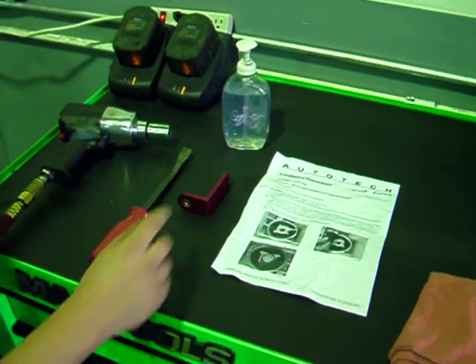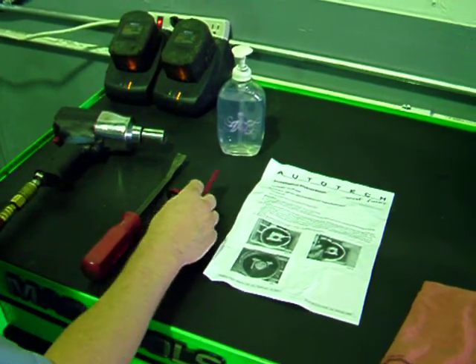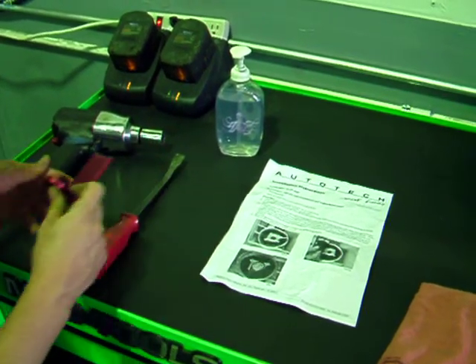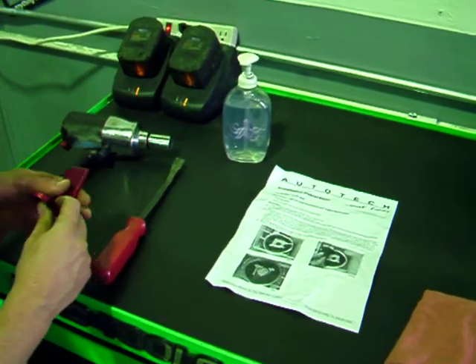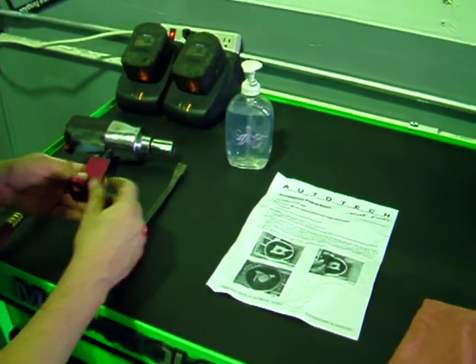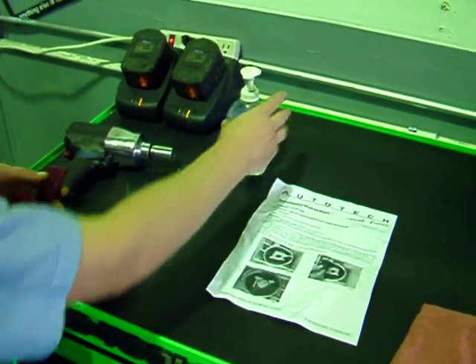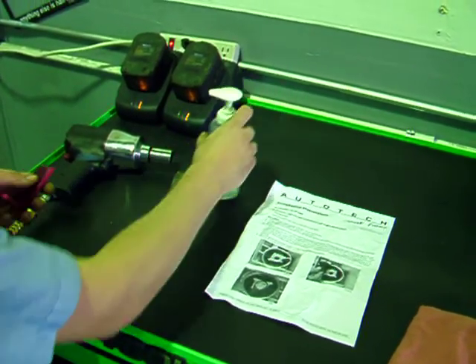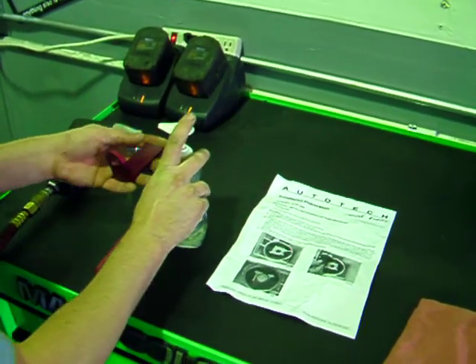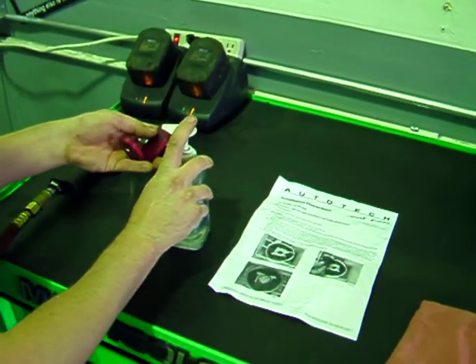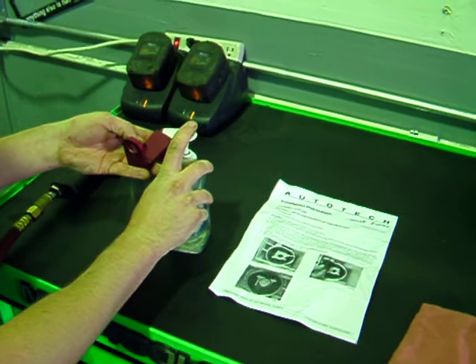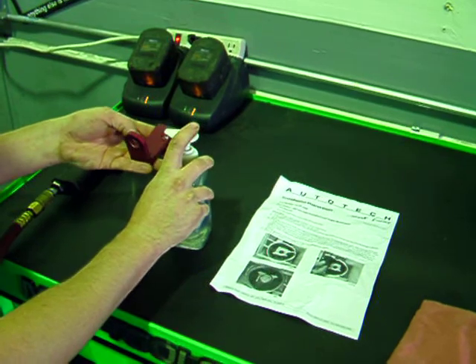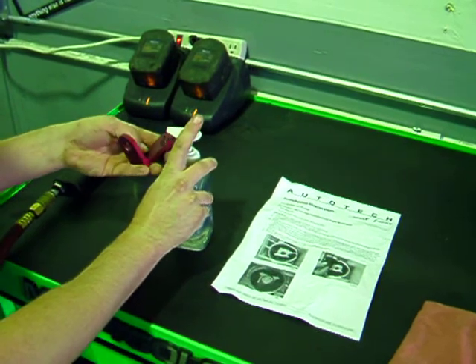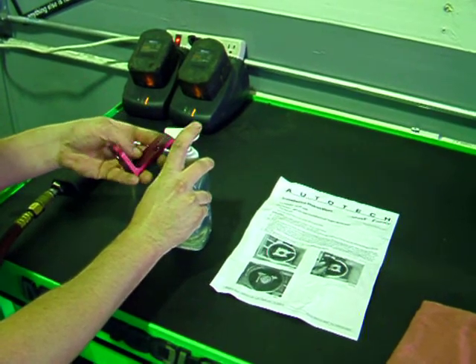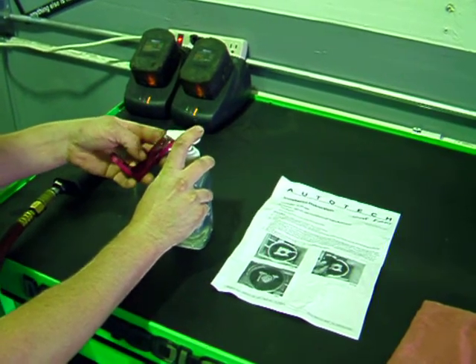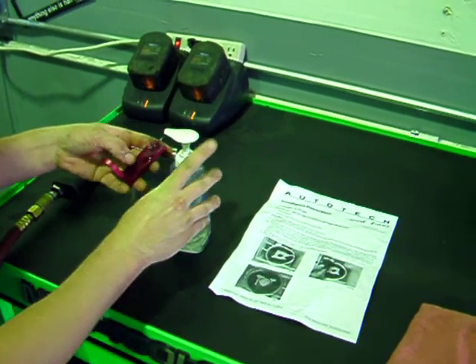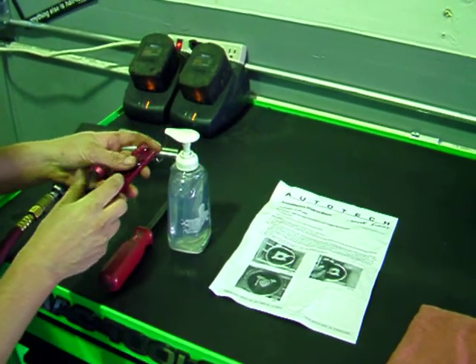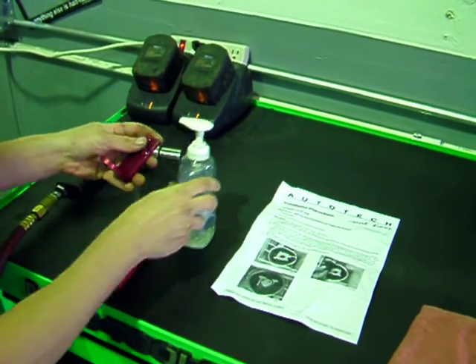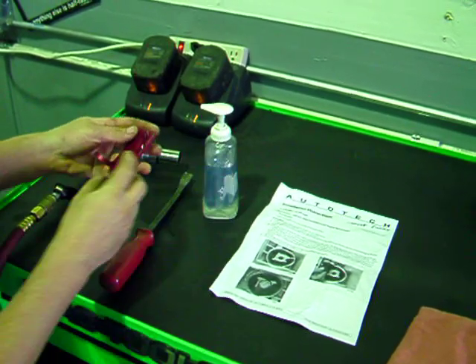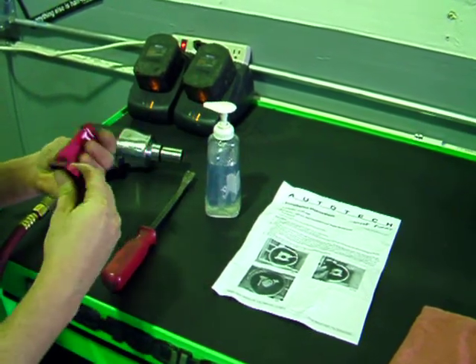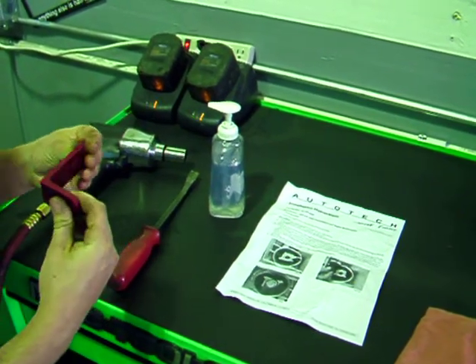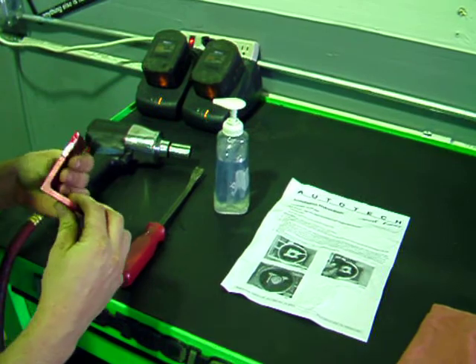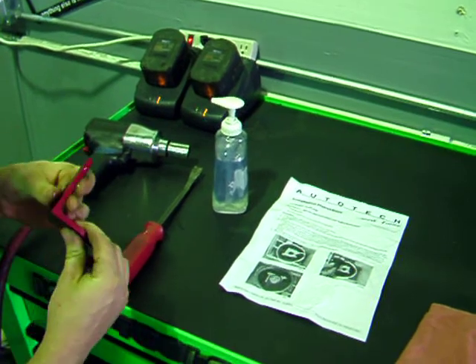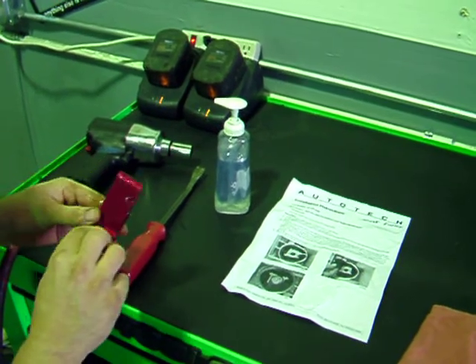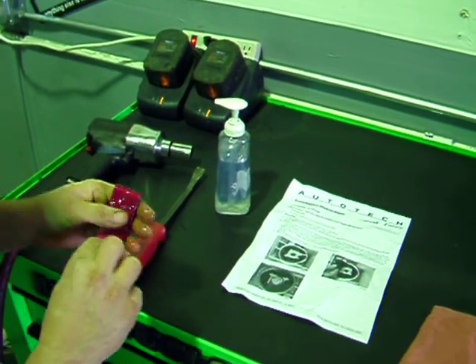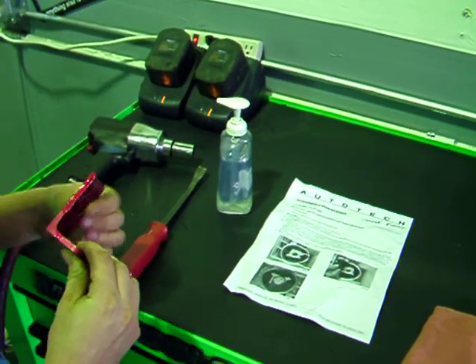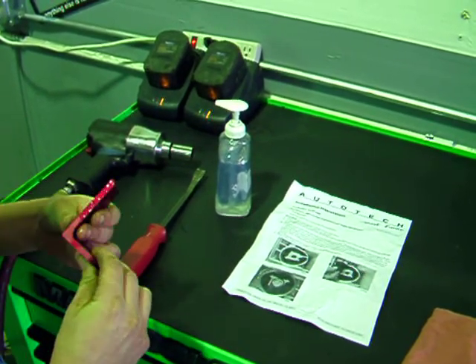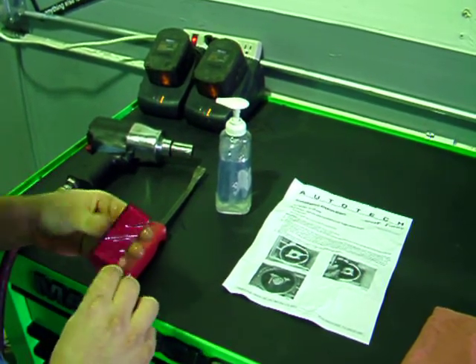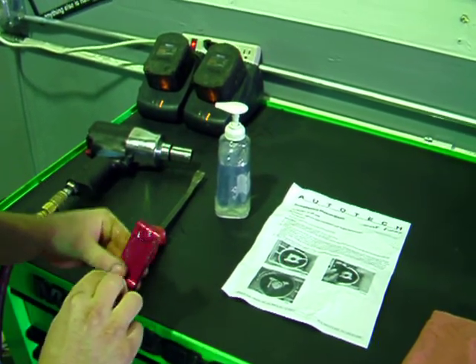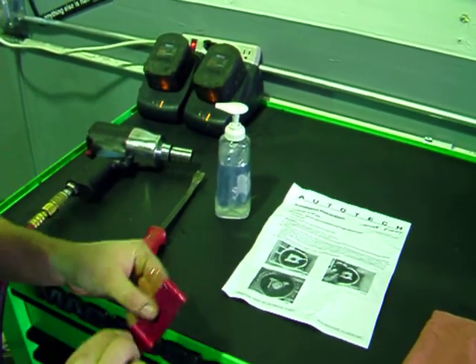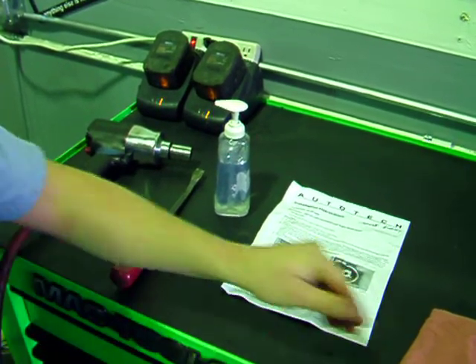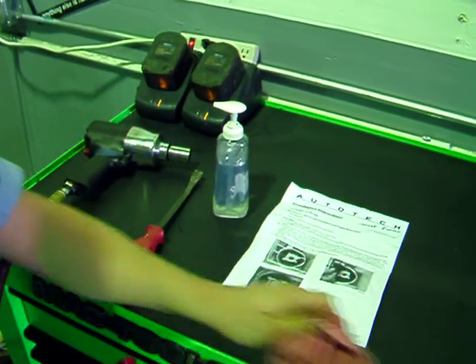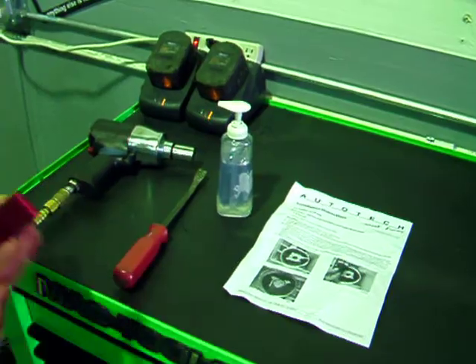This is Futrell Auto Works bringing you a step-by-step guide of installing the Autotech motor mount insert on a Mark V. The first step is to apply some hand soap to the motor mount insert. This is to help provide a slick surface so the mount slides into the motor mount easily.